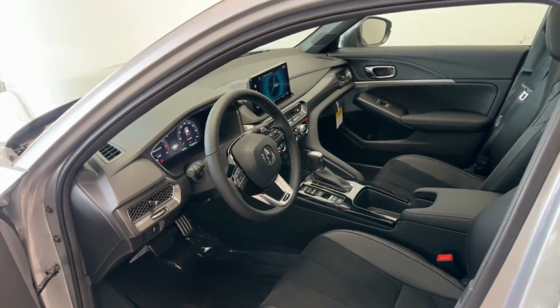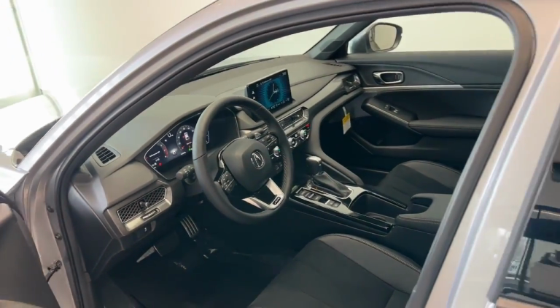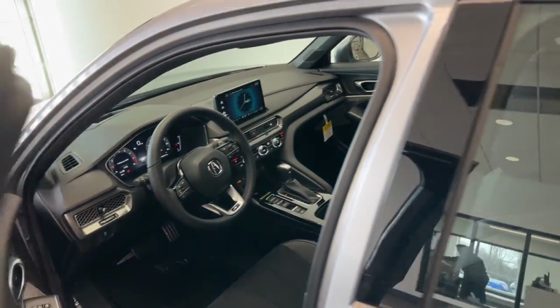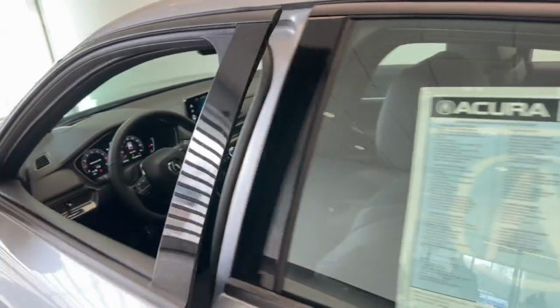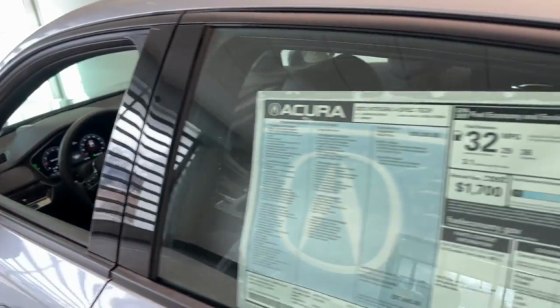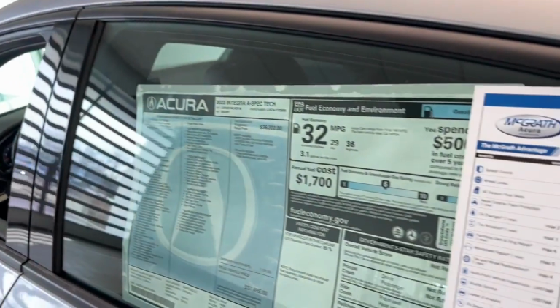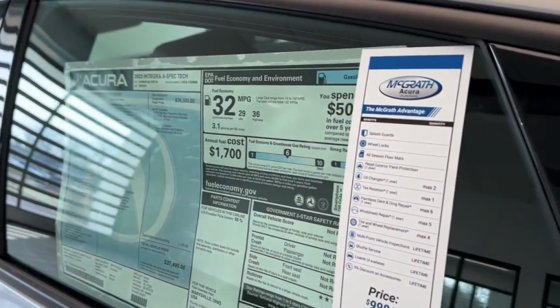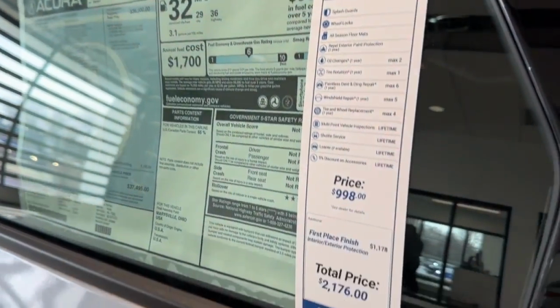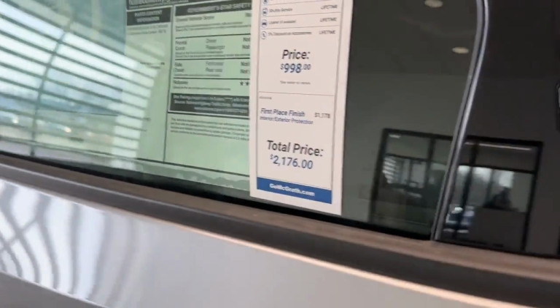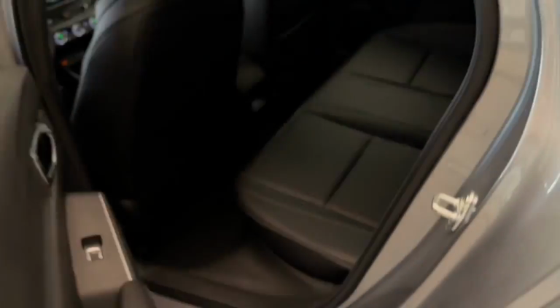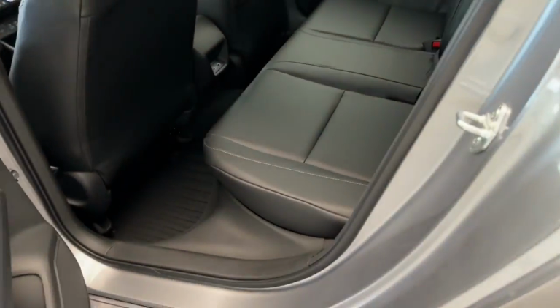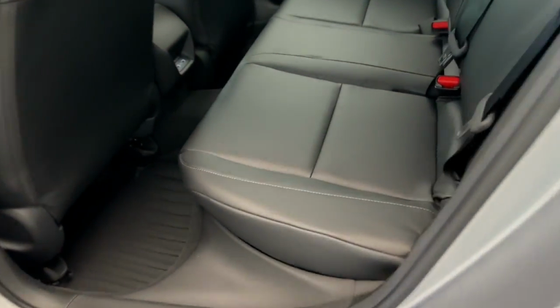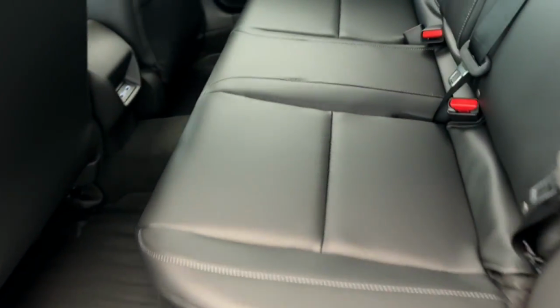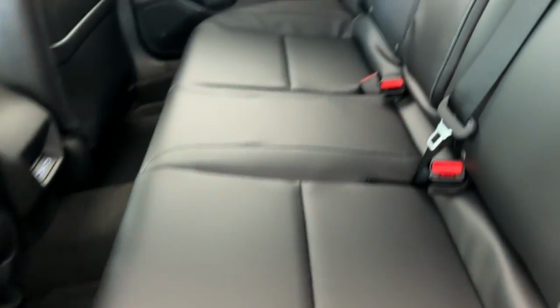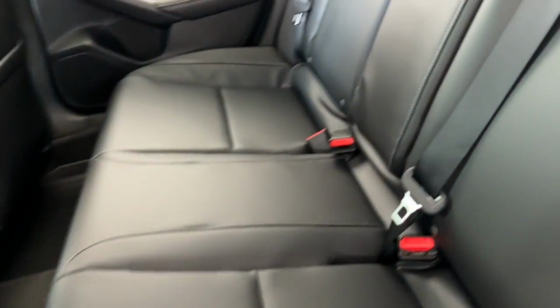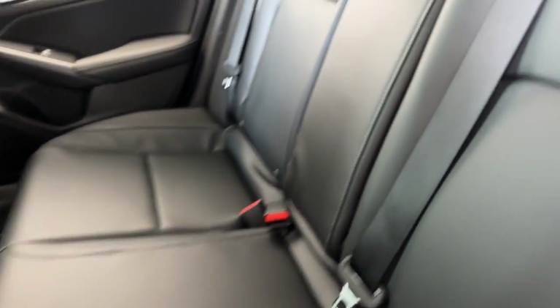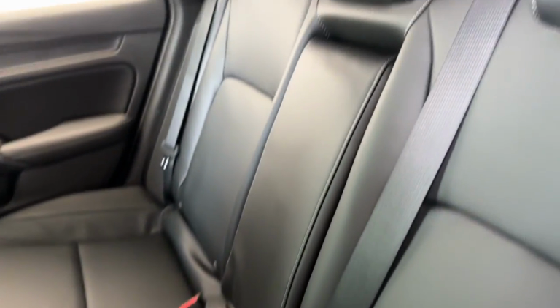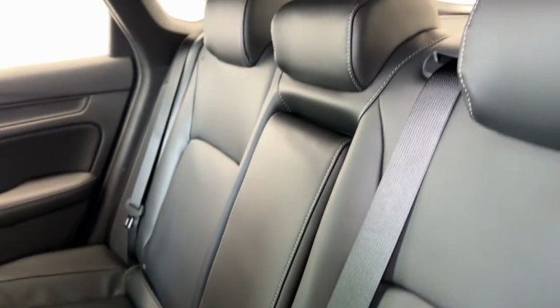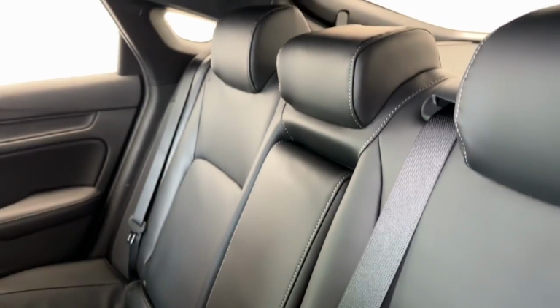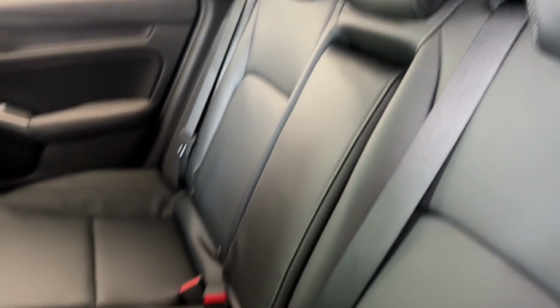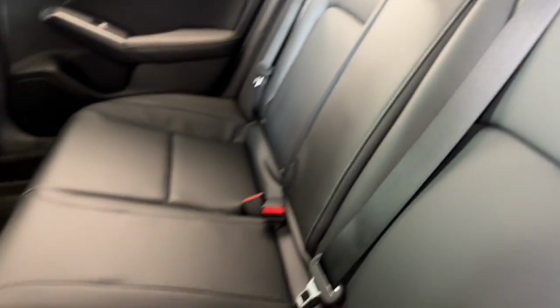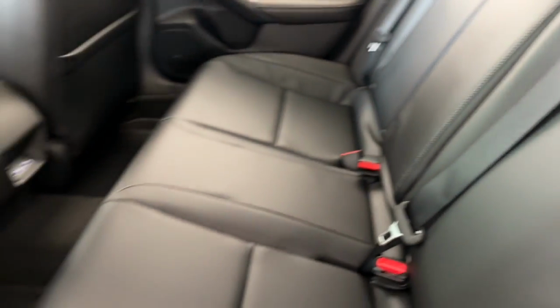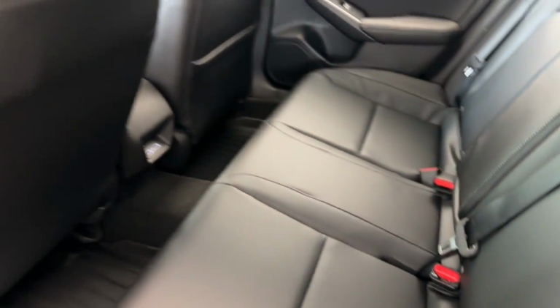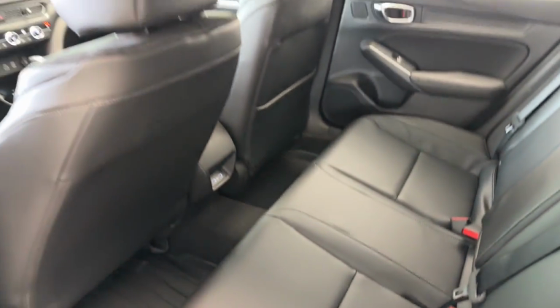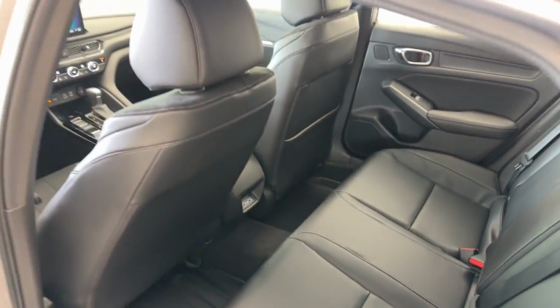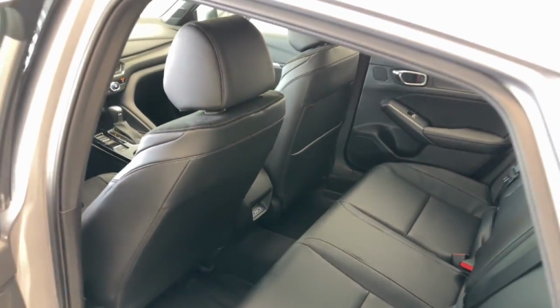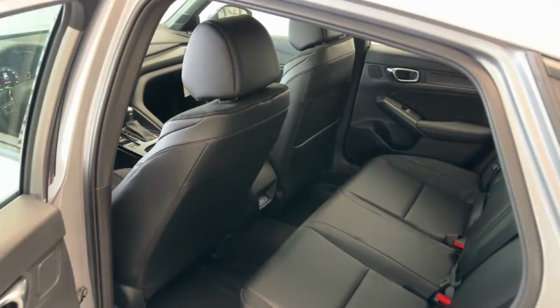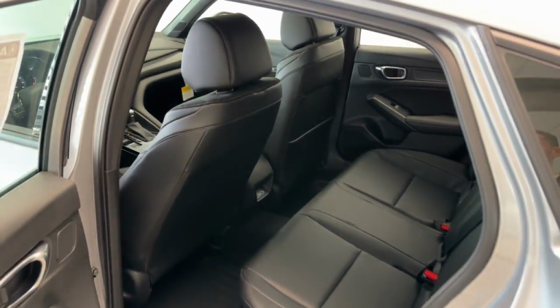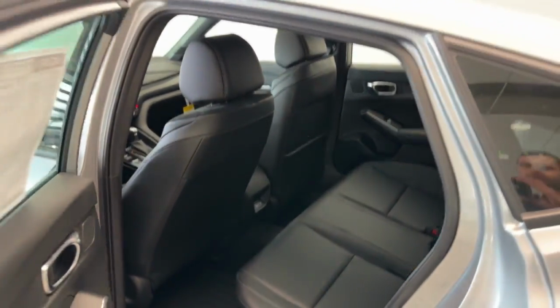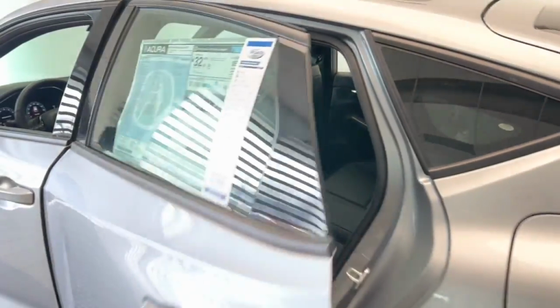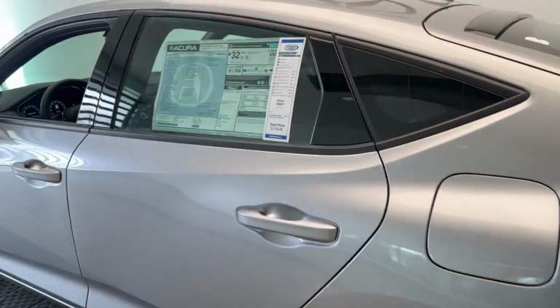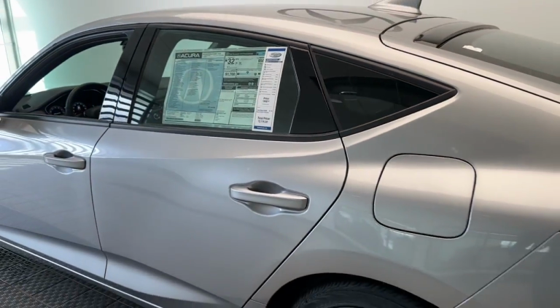This boldly stylish Integra delivers spirited performance with a premium feel. Powerful, beautifully crafted, versatile, and economical — it adds fun and excitement to every drive.